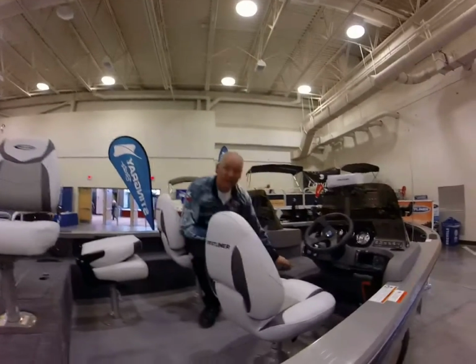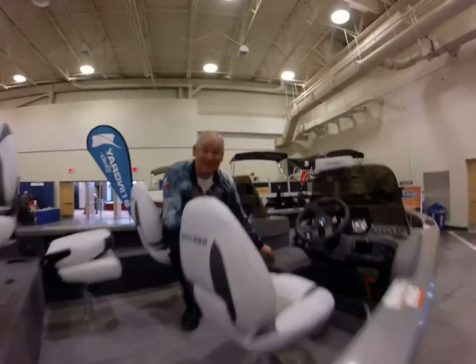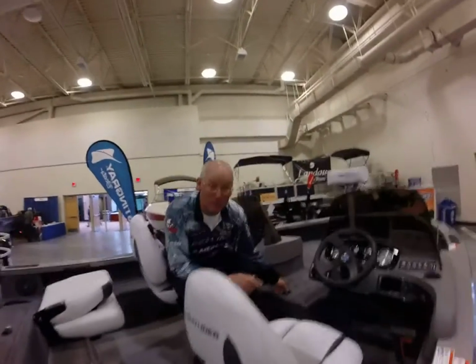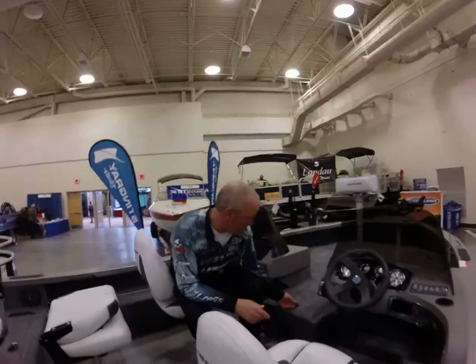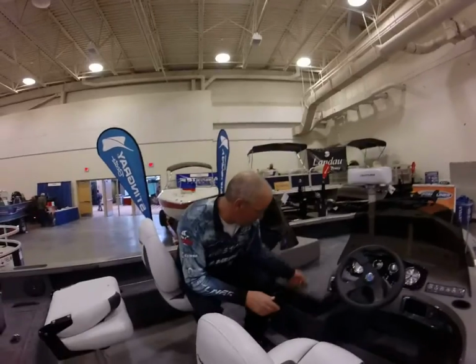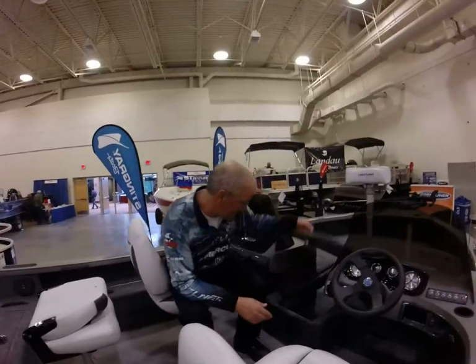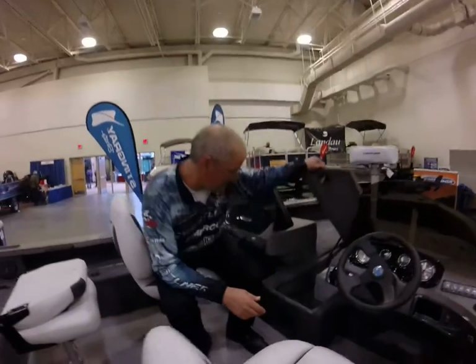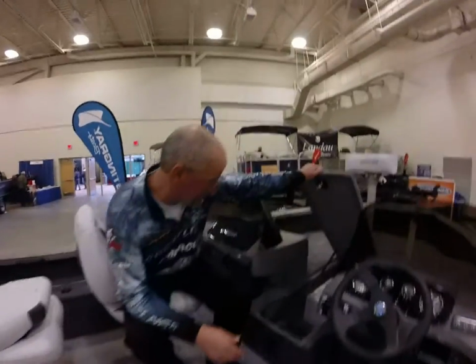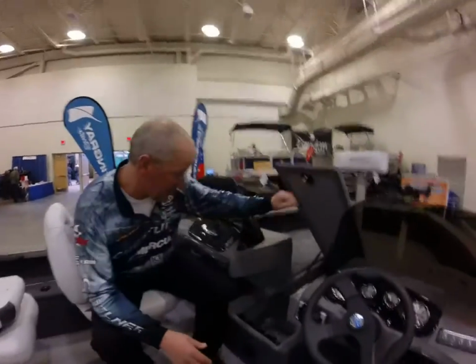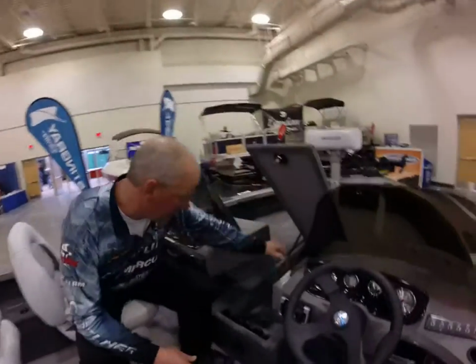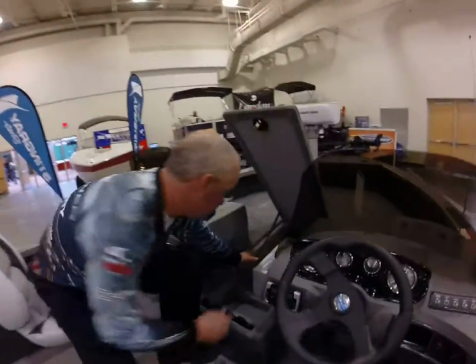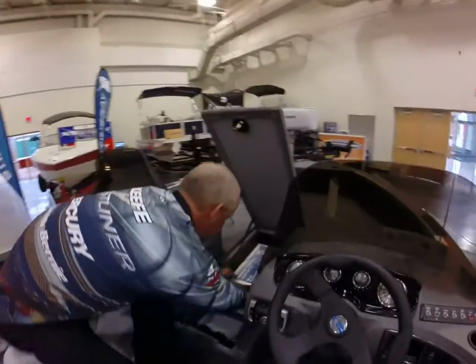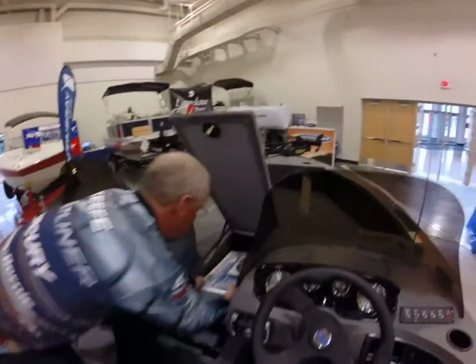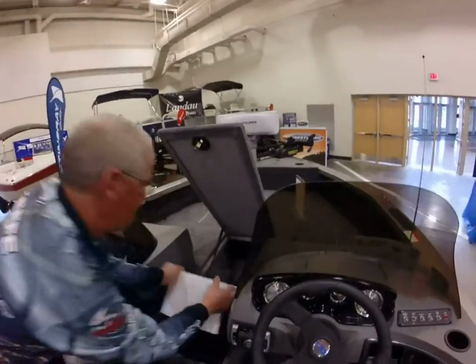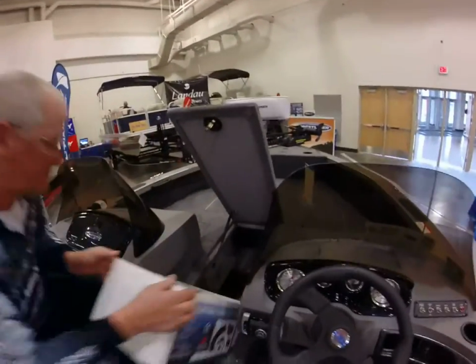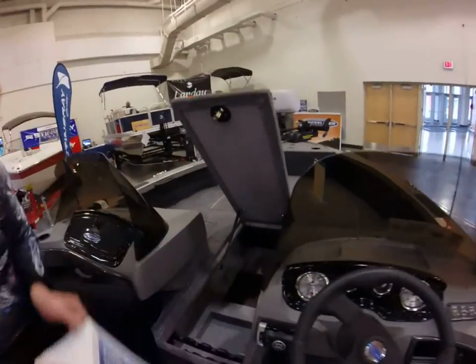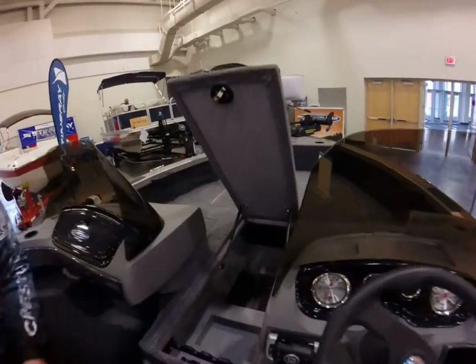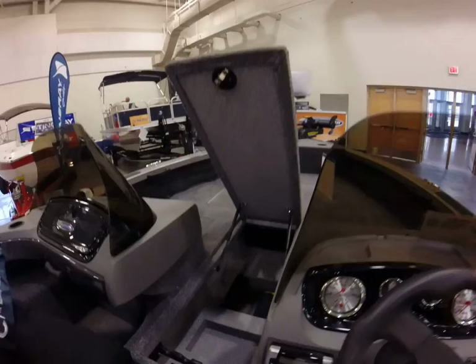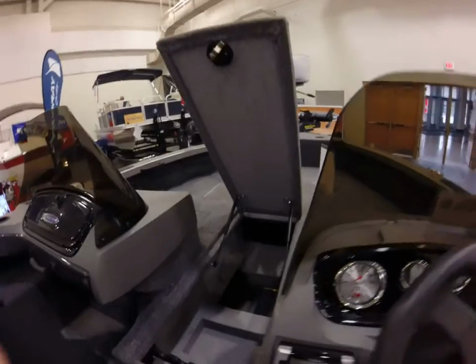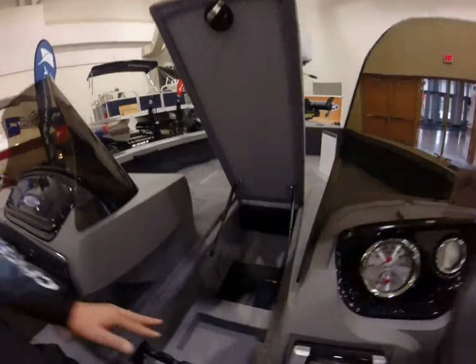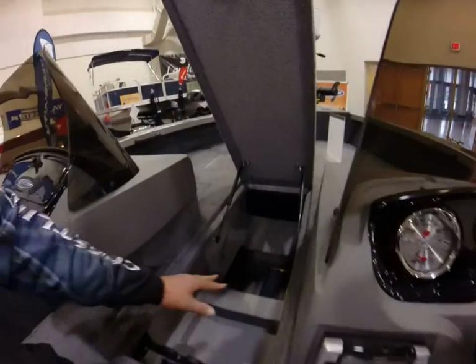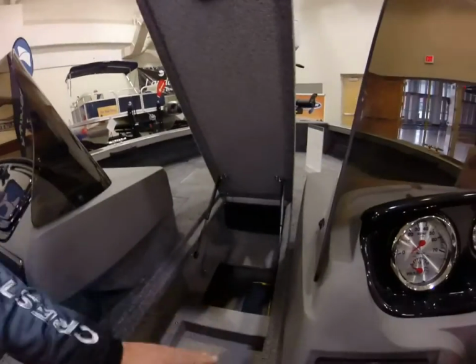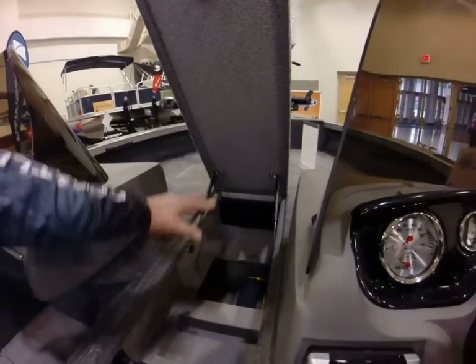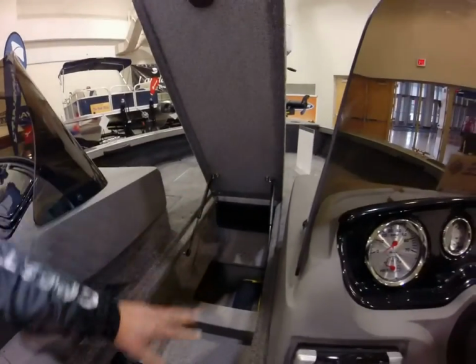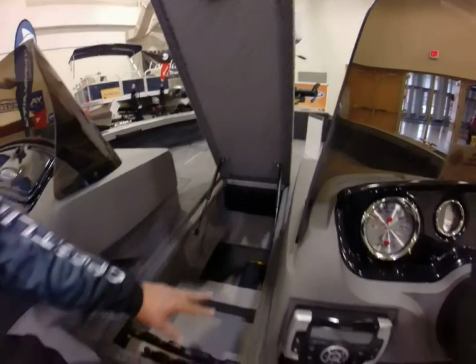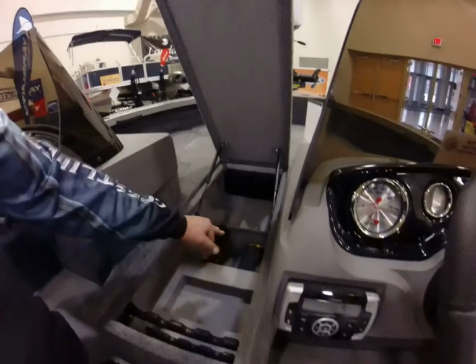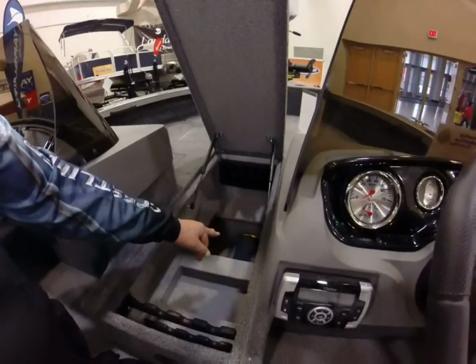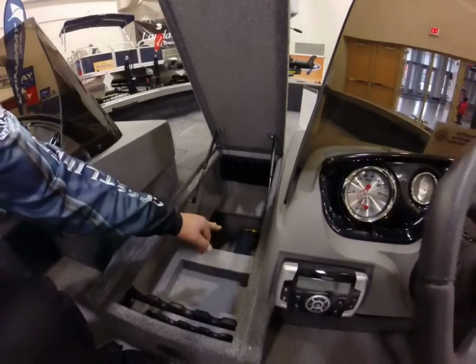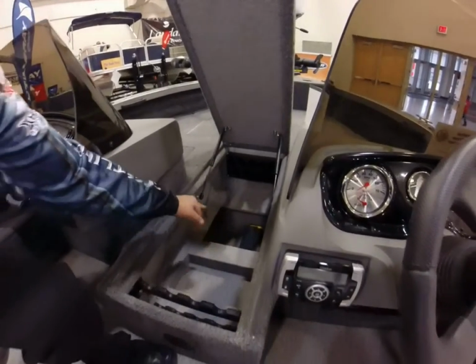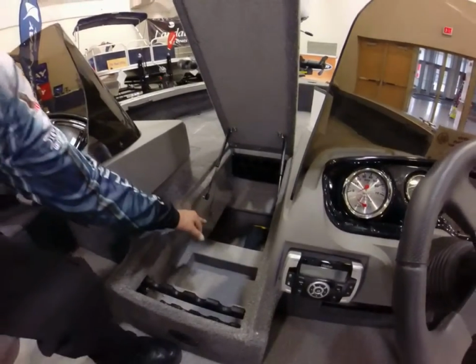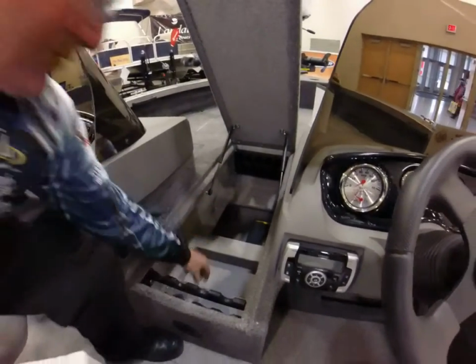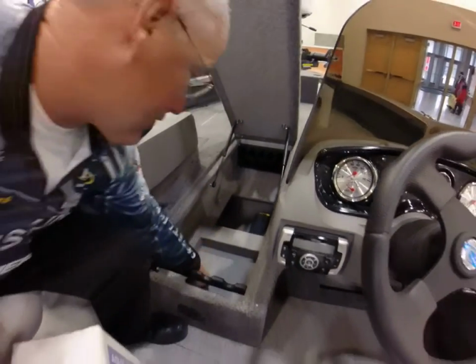This boat comes with speakers and a recirculating live well. What they did this year has been incredible. They give you the big rod locker. You got a place for your battery, charger, and other storage.